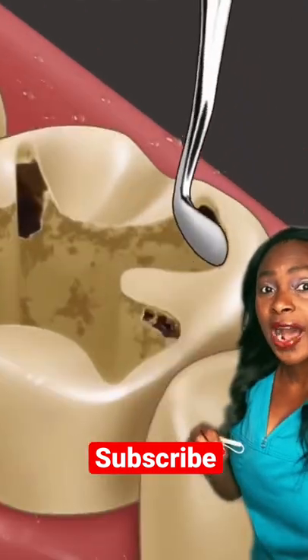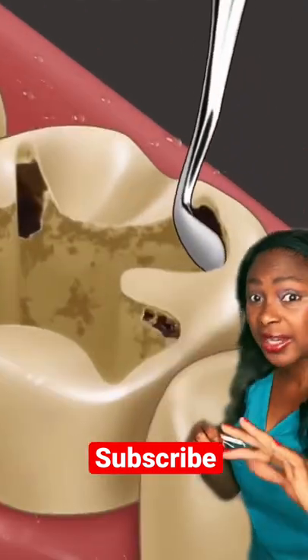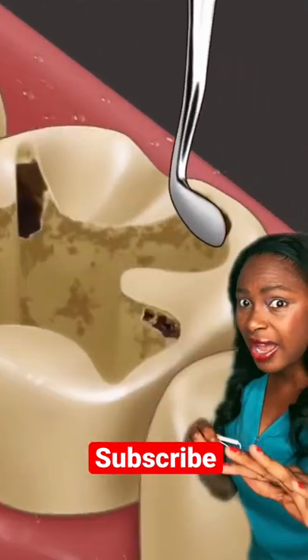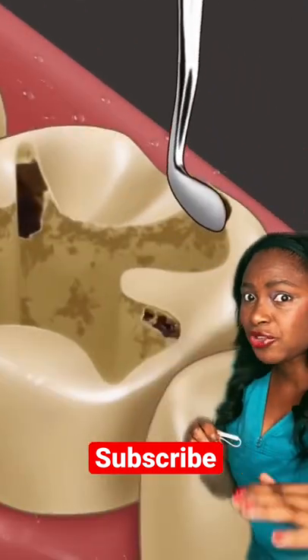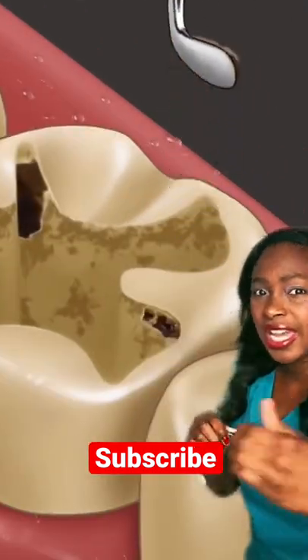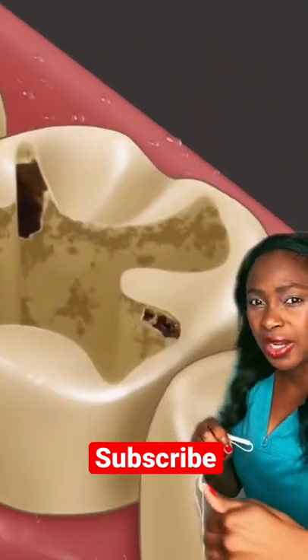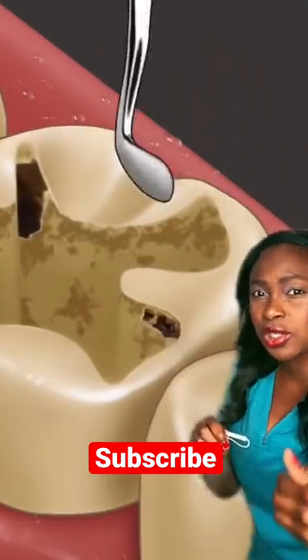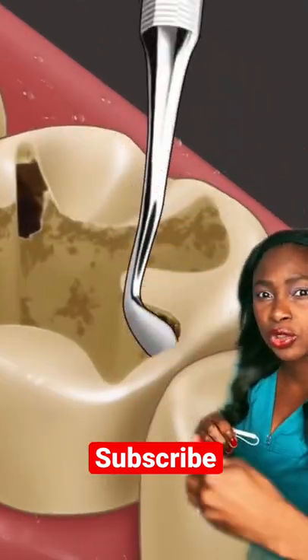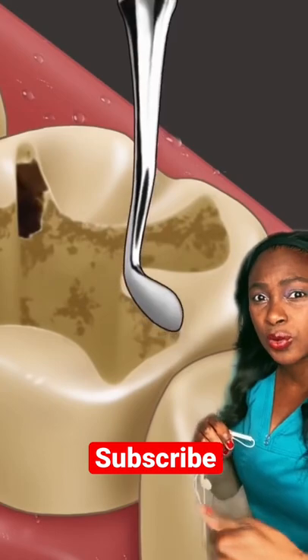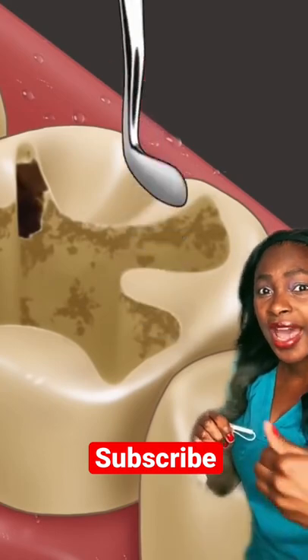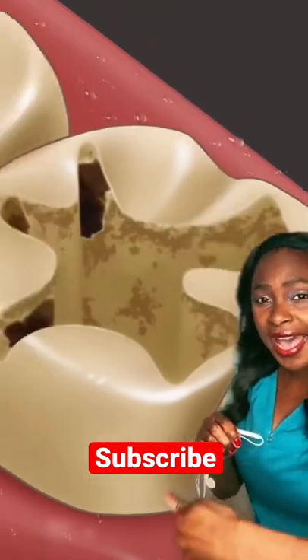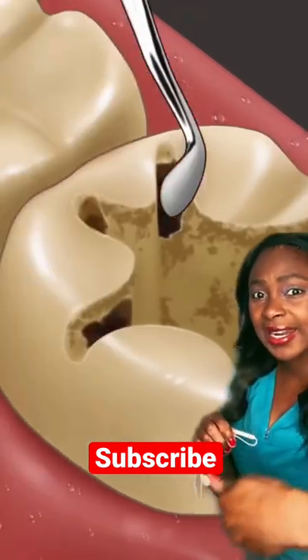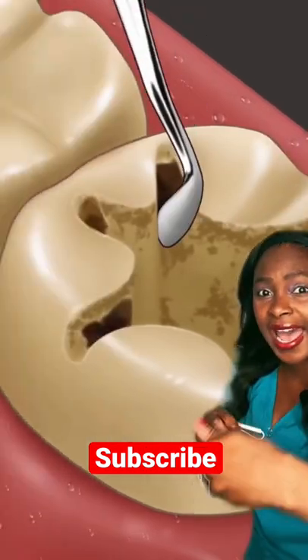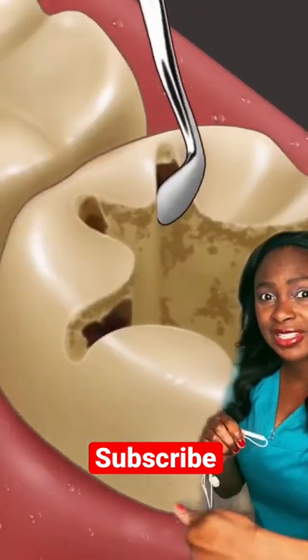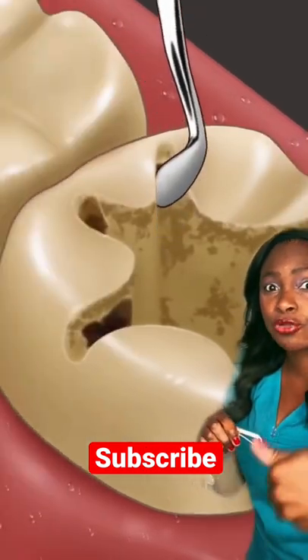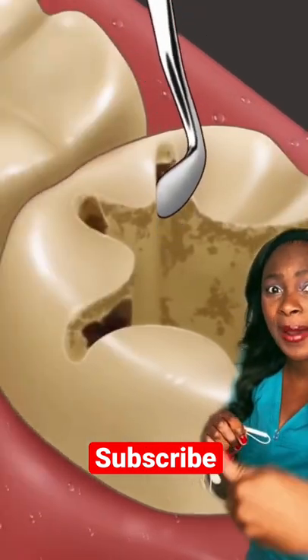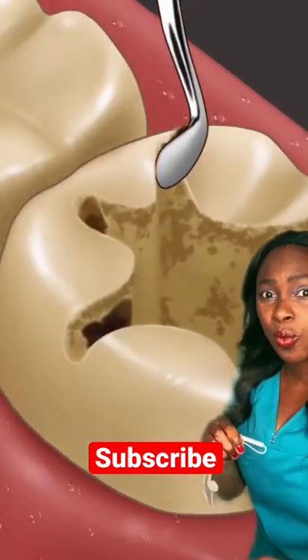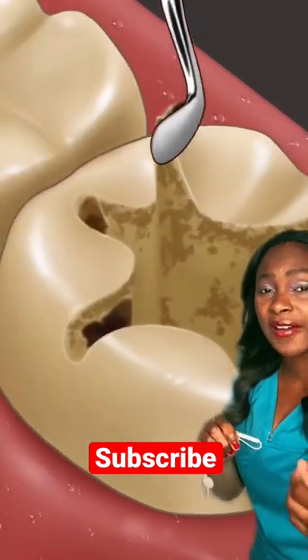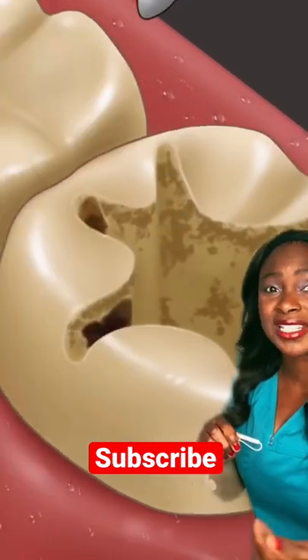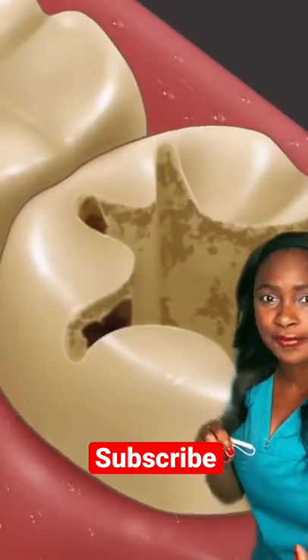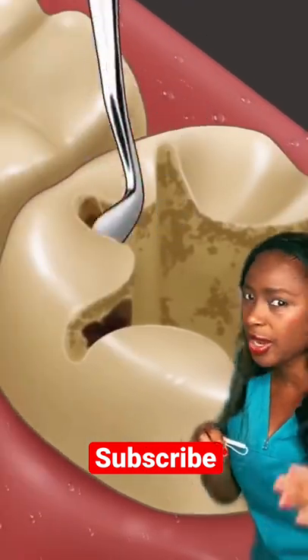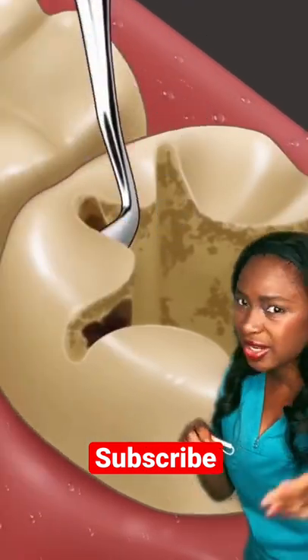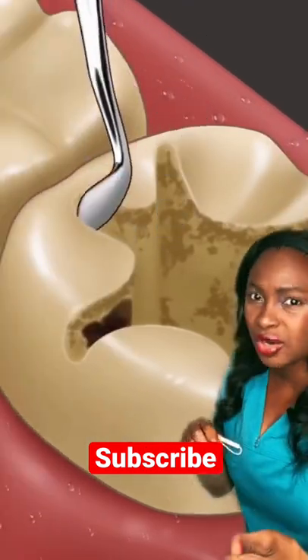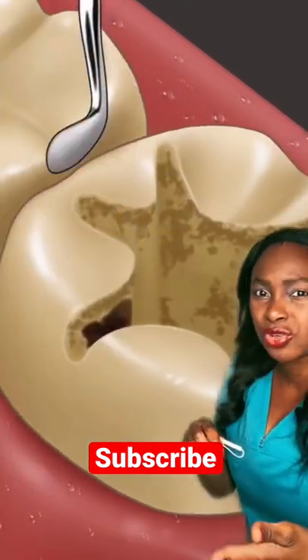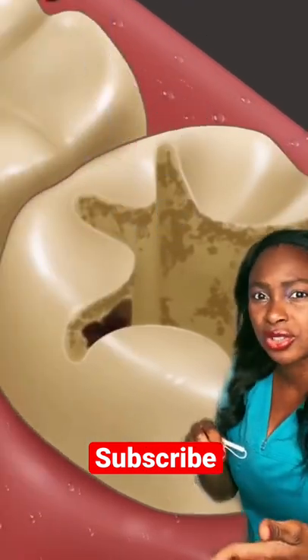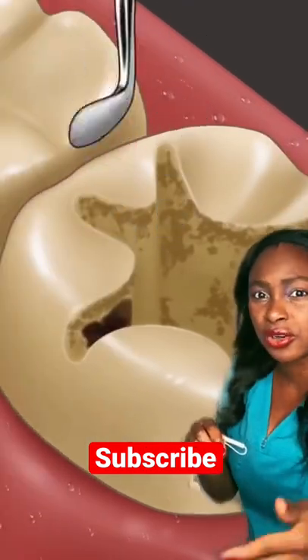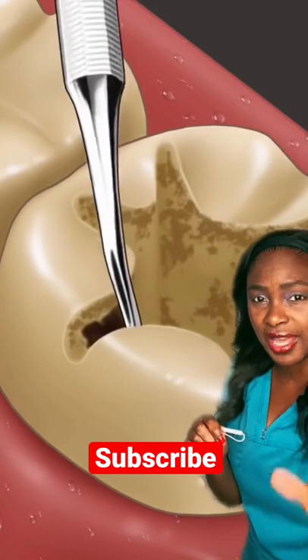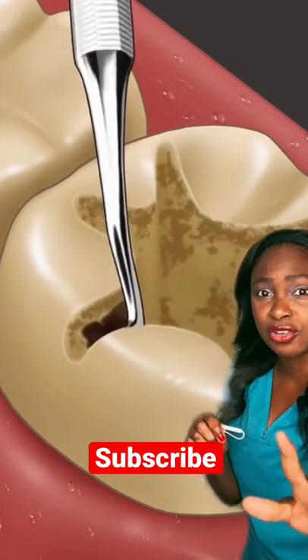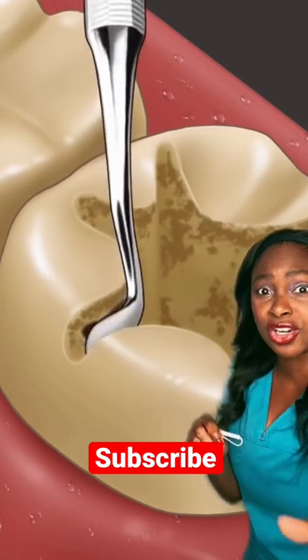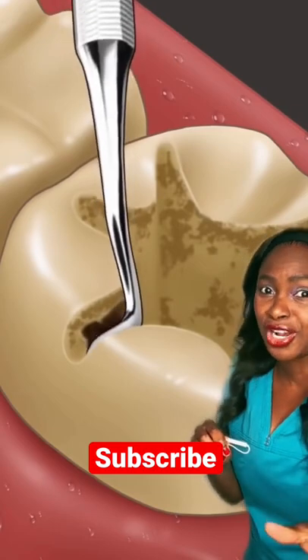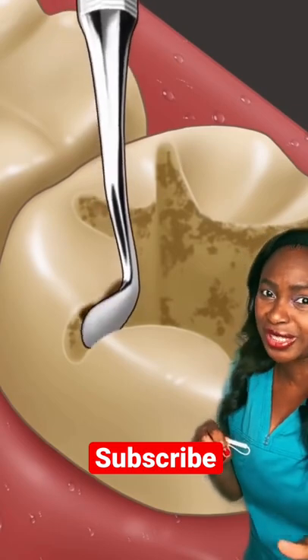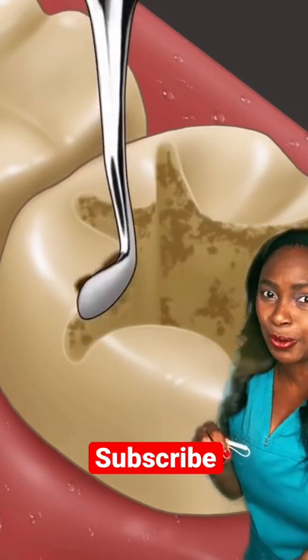Then they stop drilling and they want to hand scrape out whatever's left, so that way they don't drill into the nerve. They're doing a good job with this part.